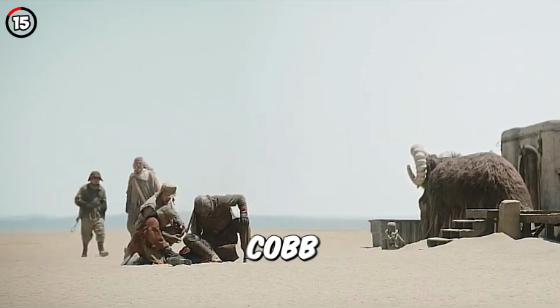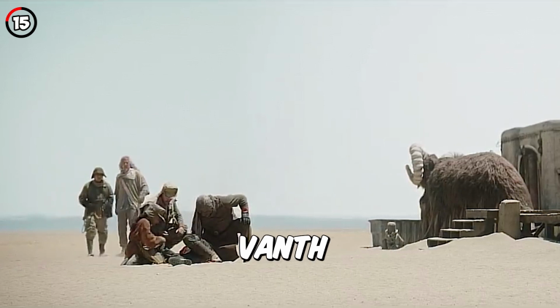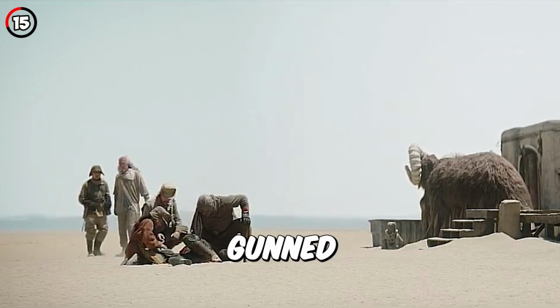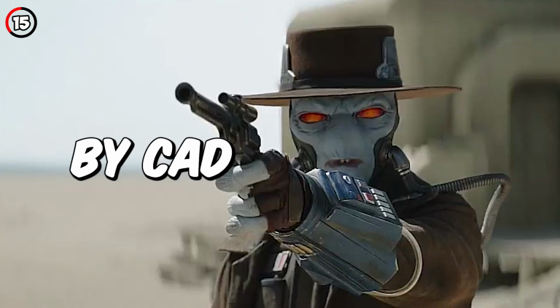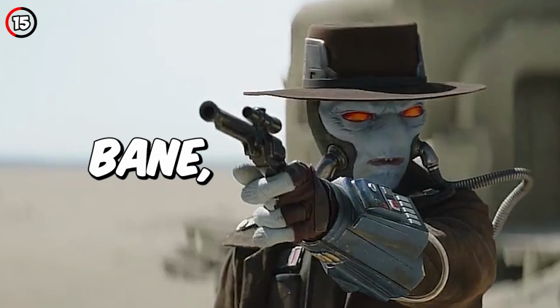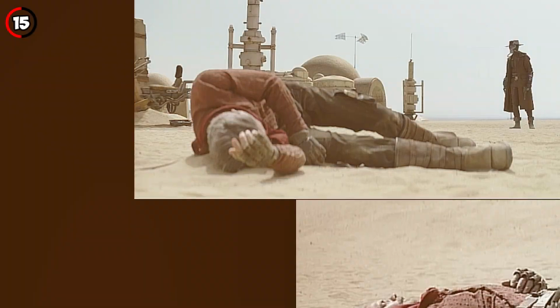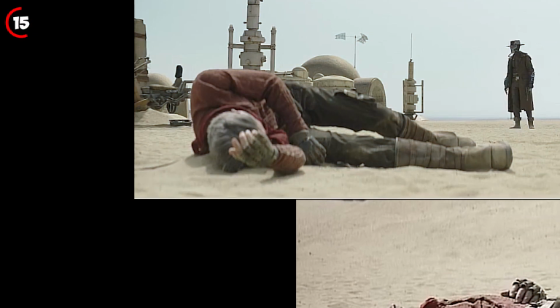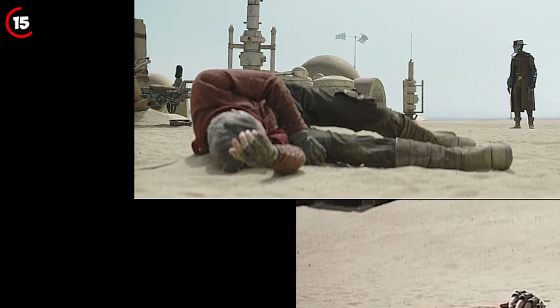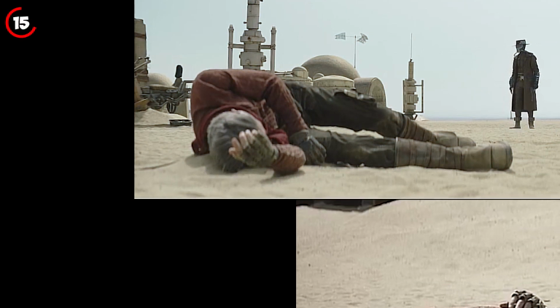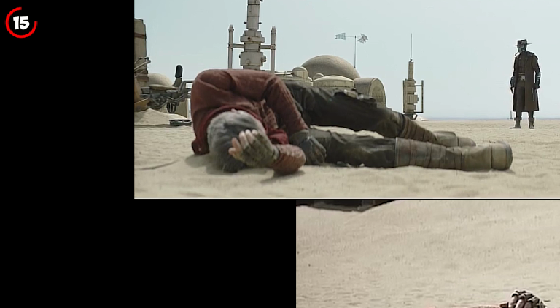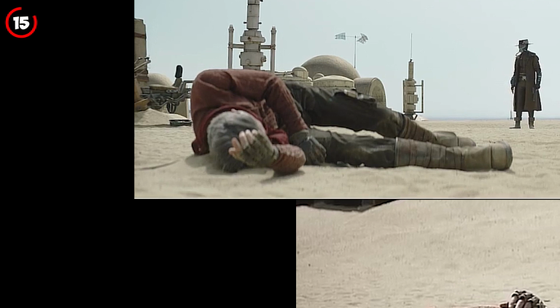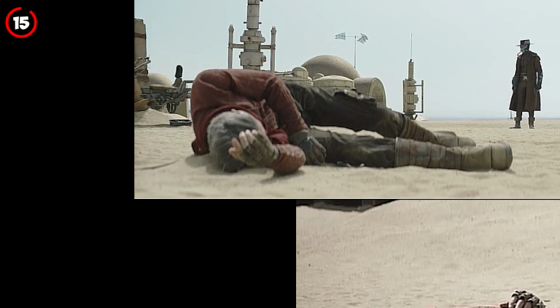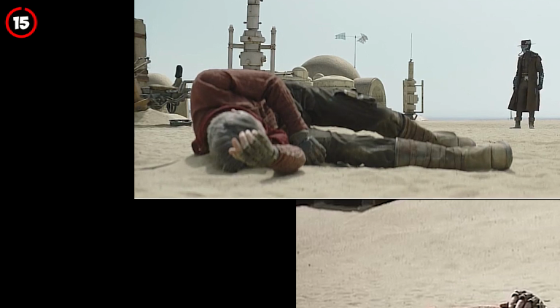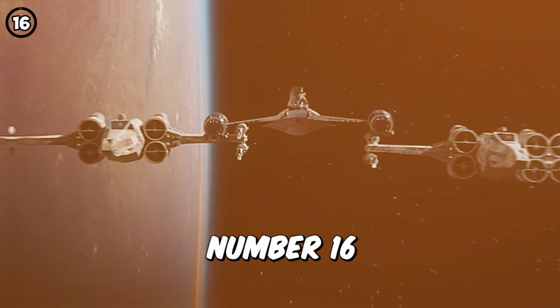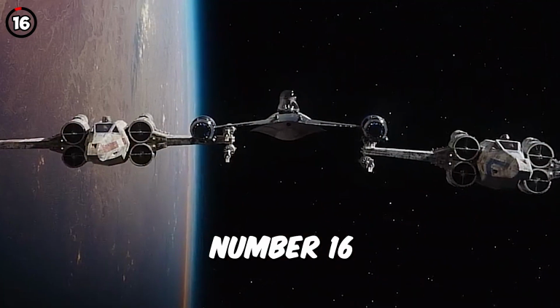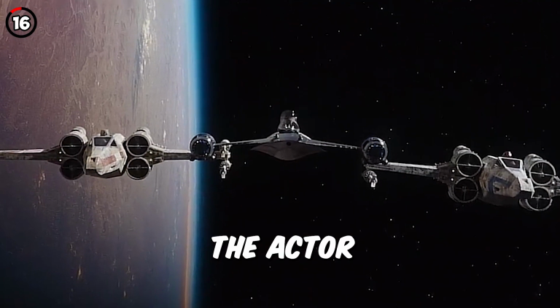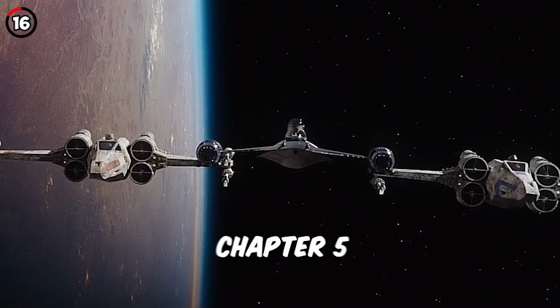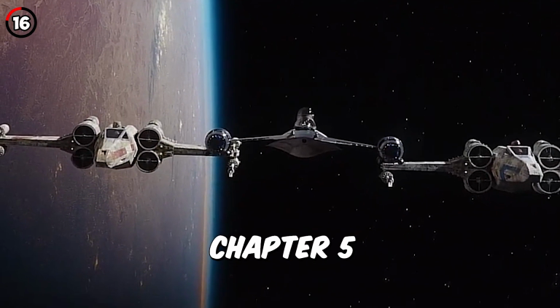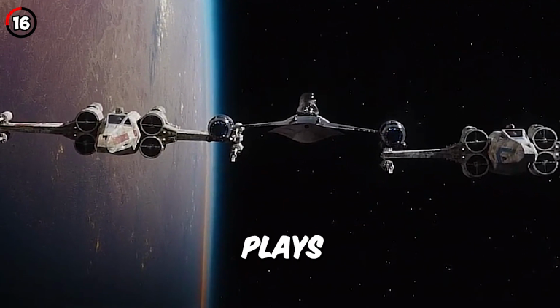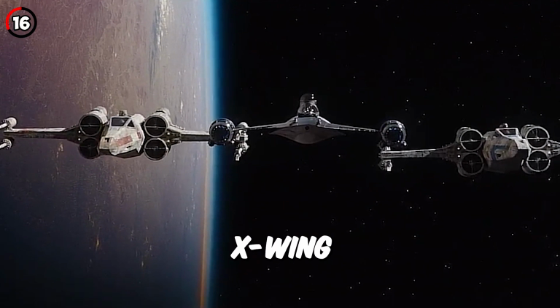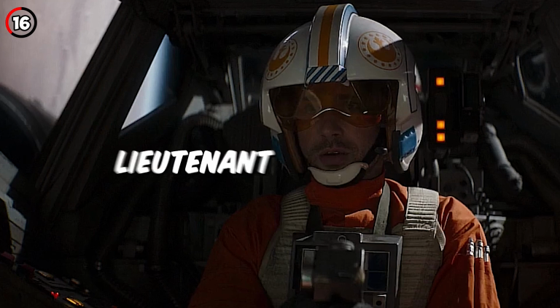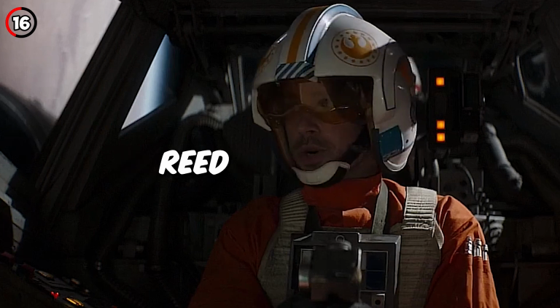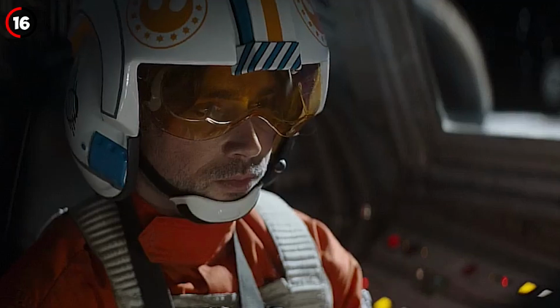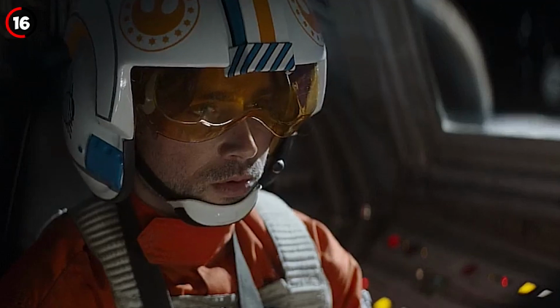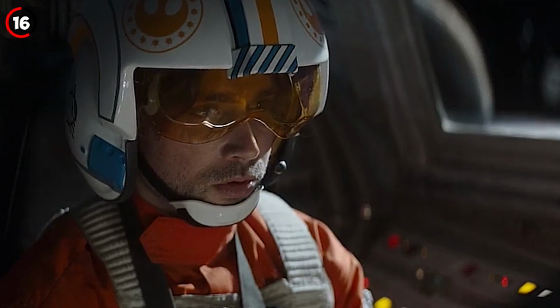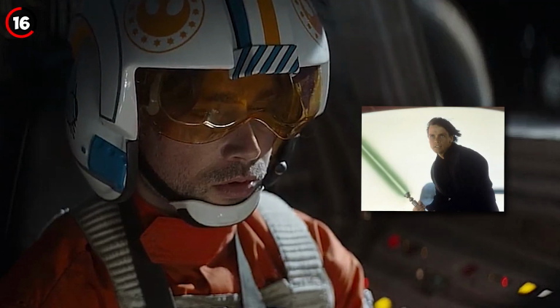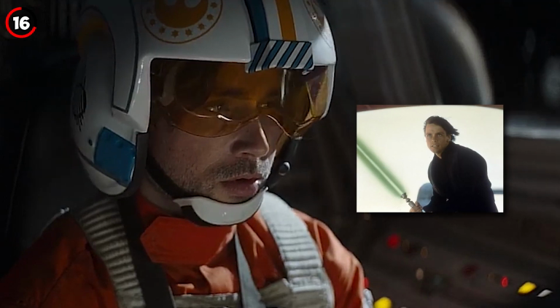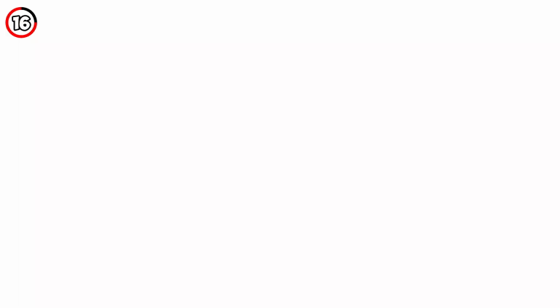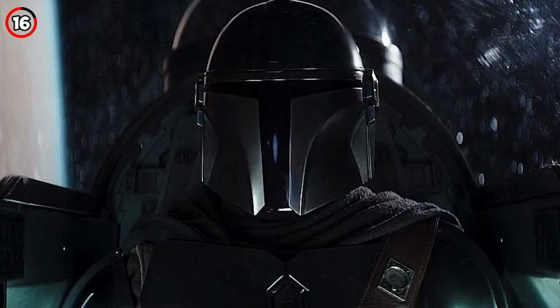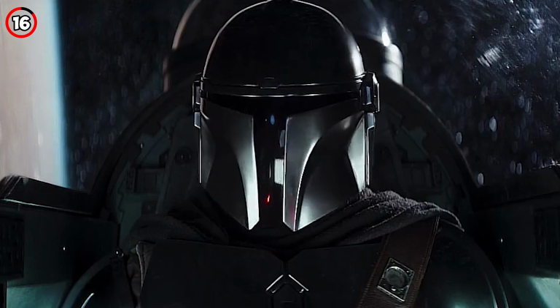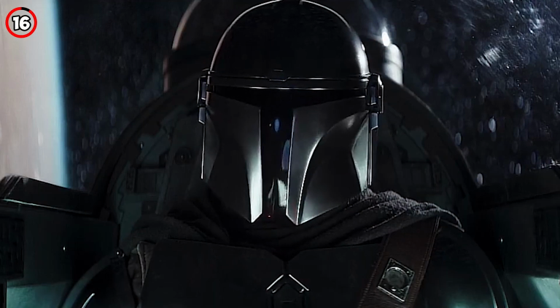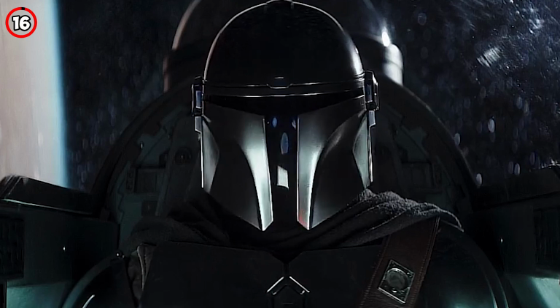After Cobb Vanth gets gunned down by Cad Bane, his body seemingly changes positions, even though he's supposed to be dead. The actor in Chapter 5 who plays X-Wing pilot Lieutenant Reed was the same actor who played Luke Skywalker's double earlier in Chapter 16 of The Mandalorian.